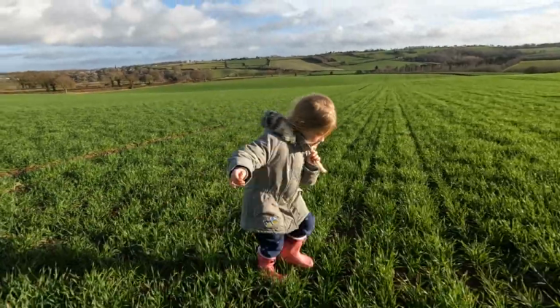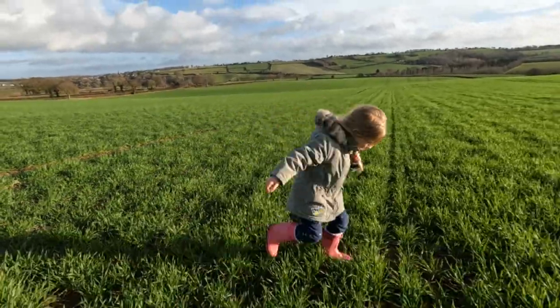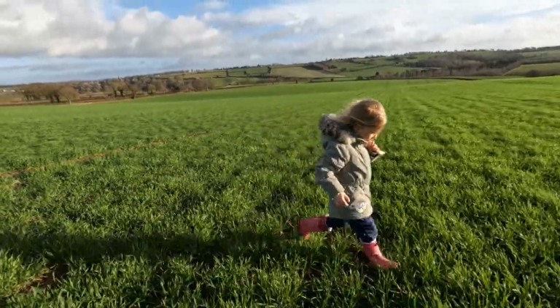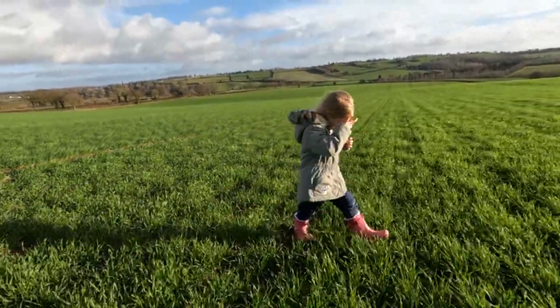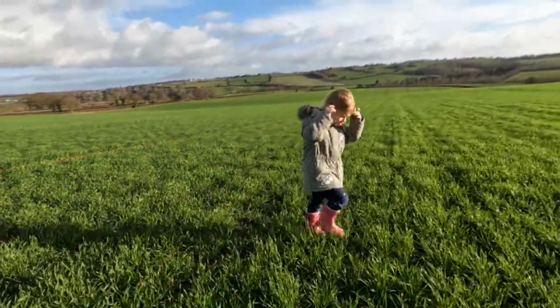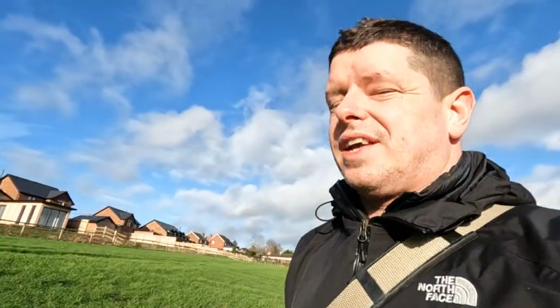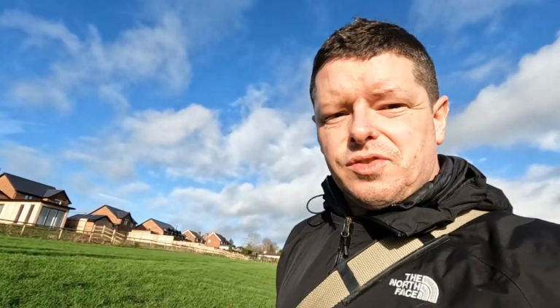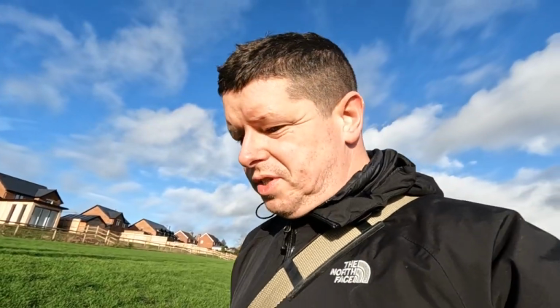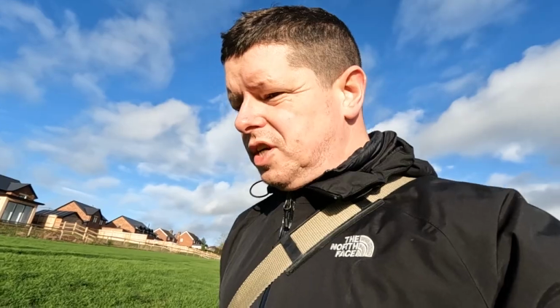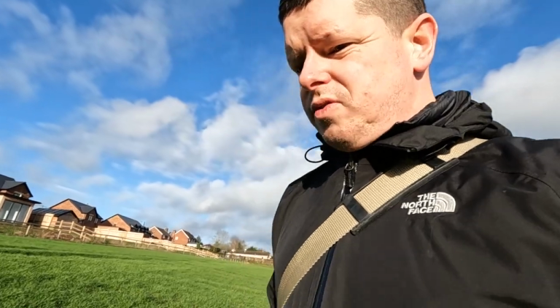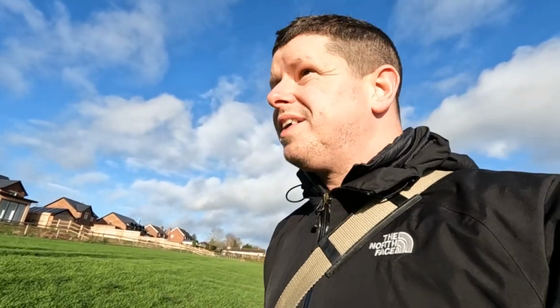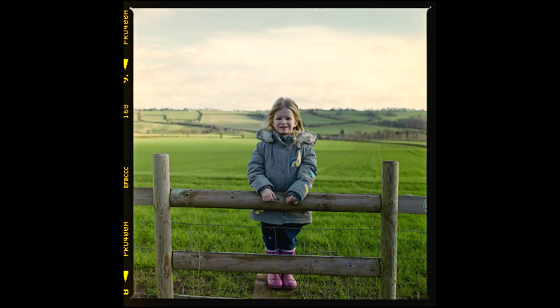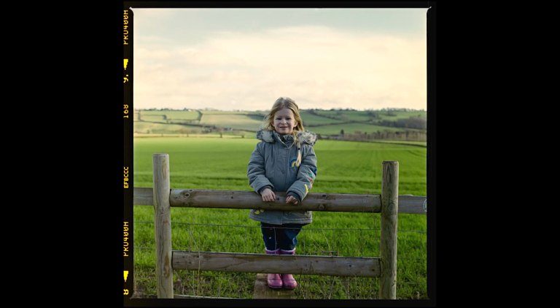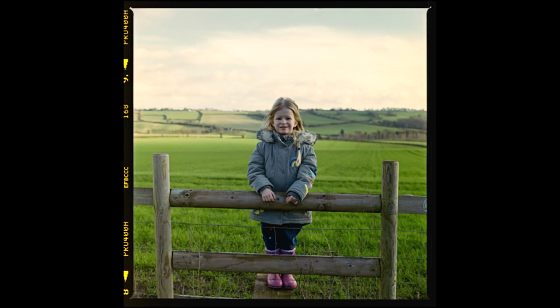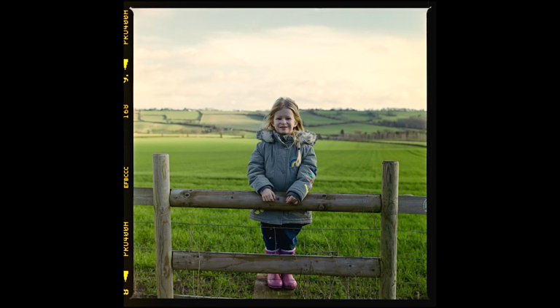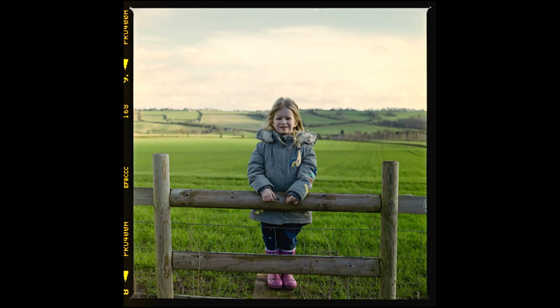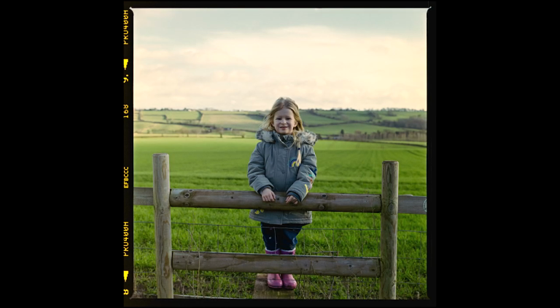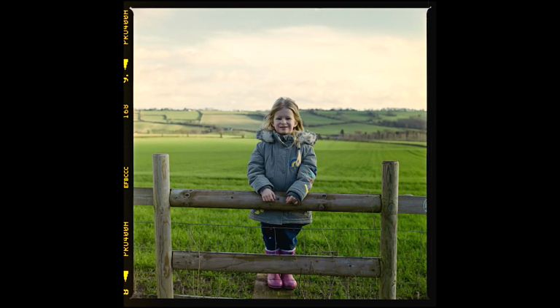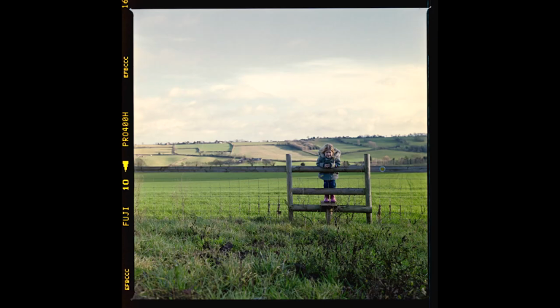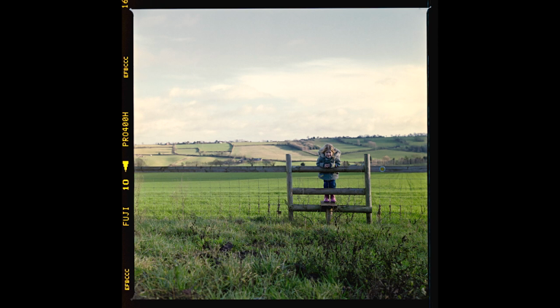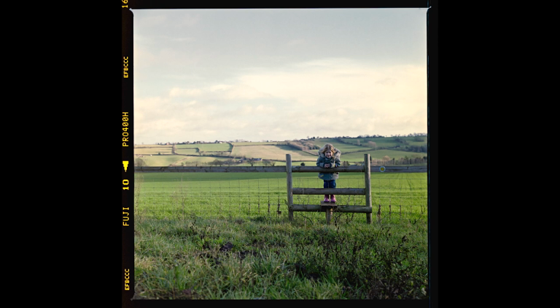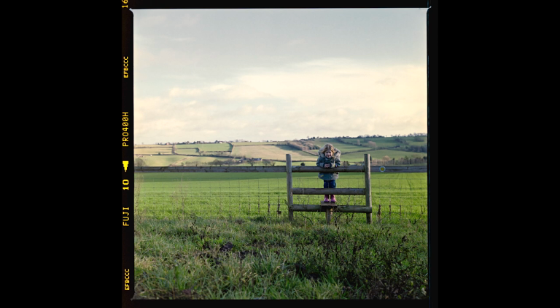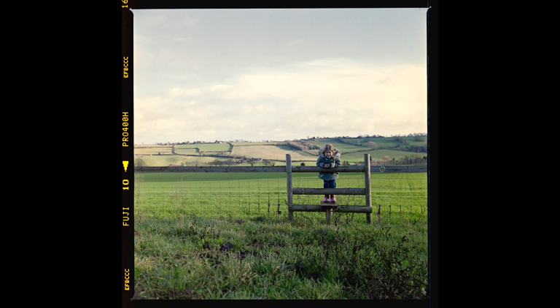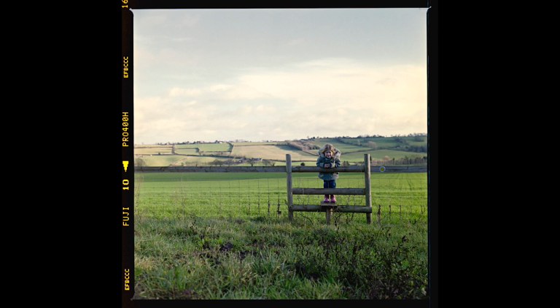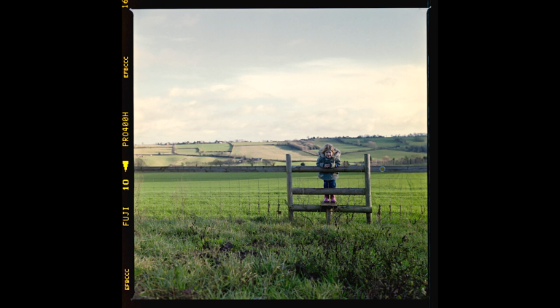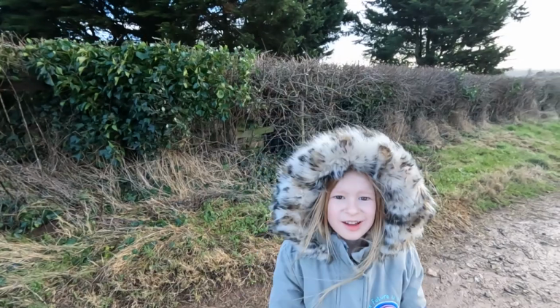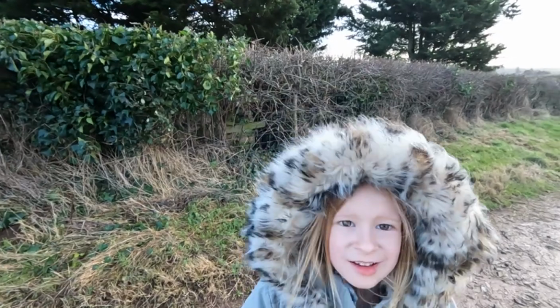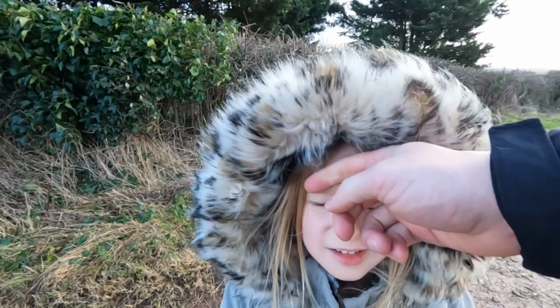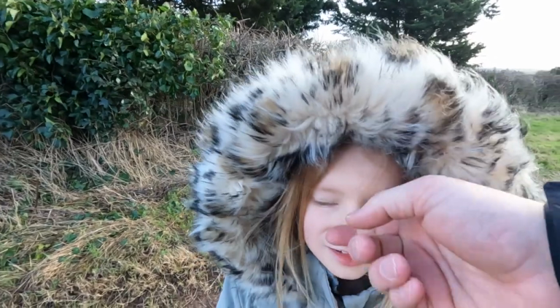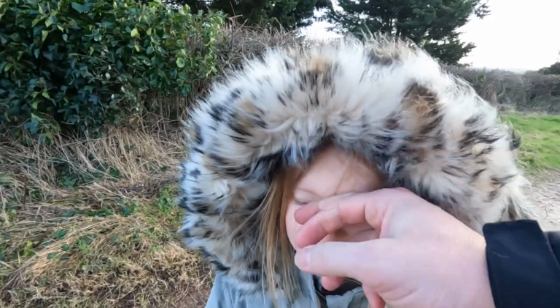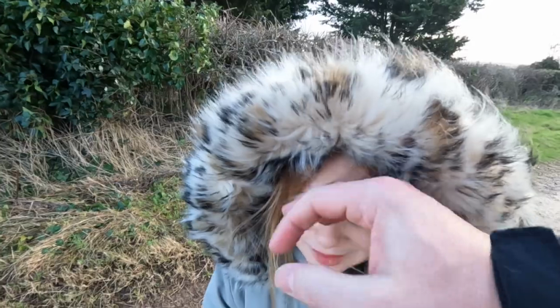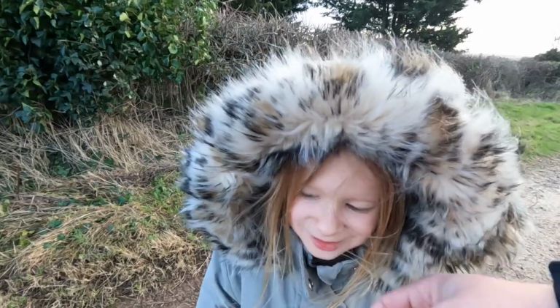Climb over this stile — I'm going to get a photo of Cora, see how she climbs over. What have you got? You've got puddle water all over your face!